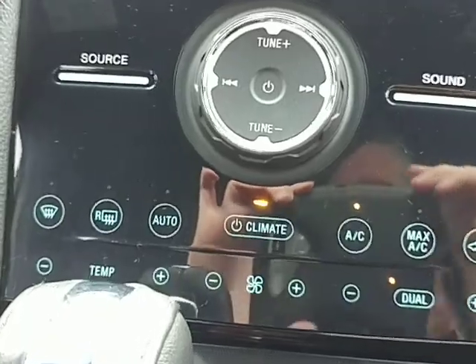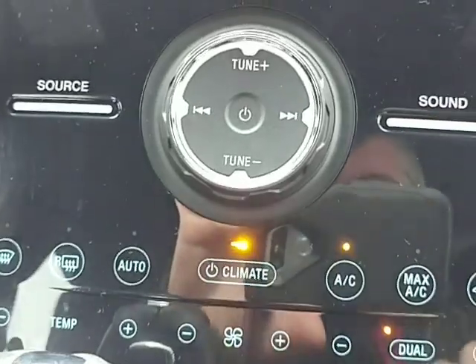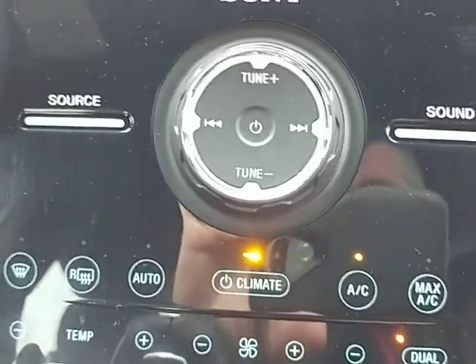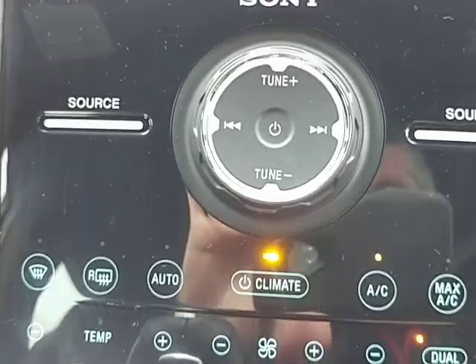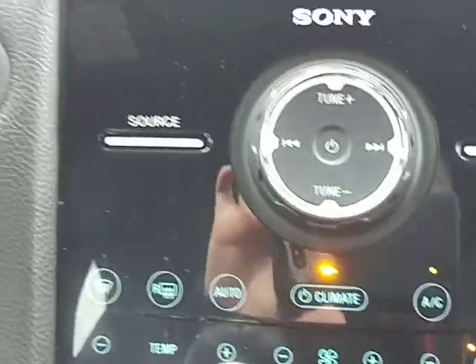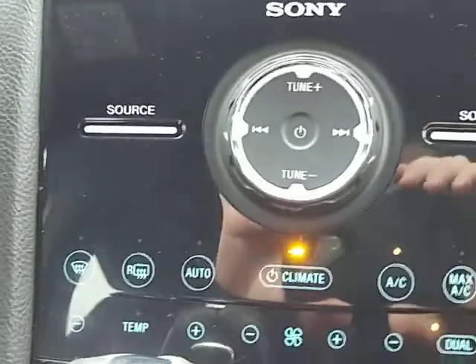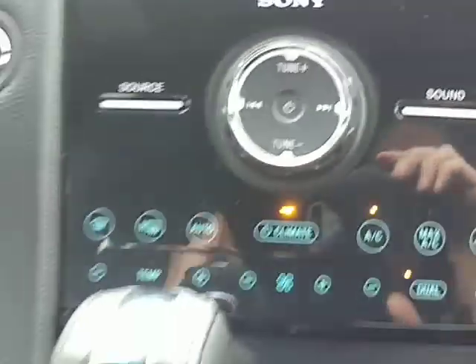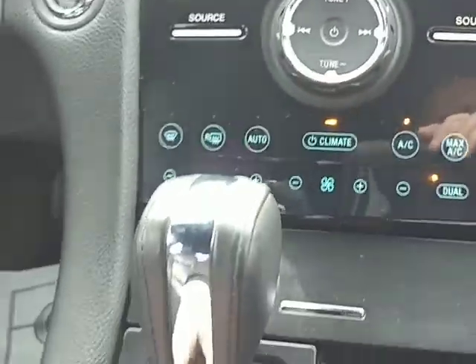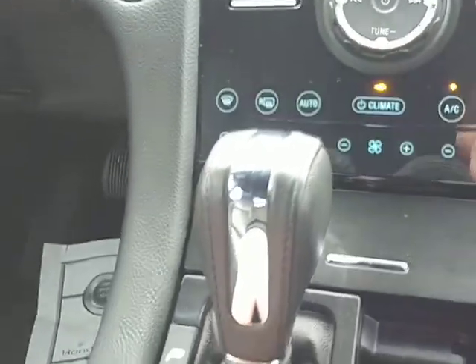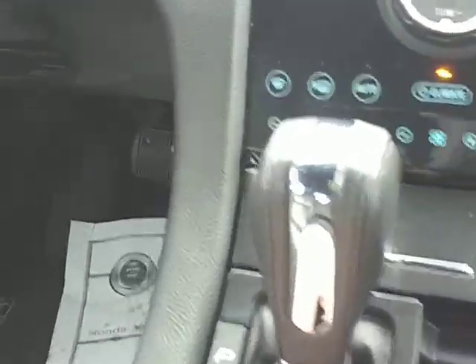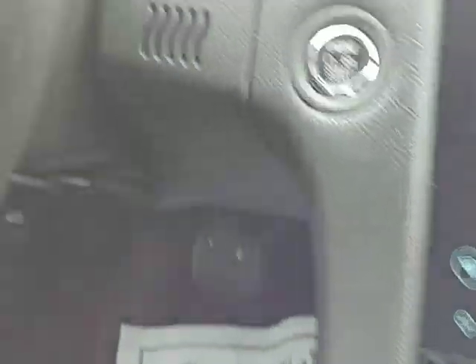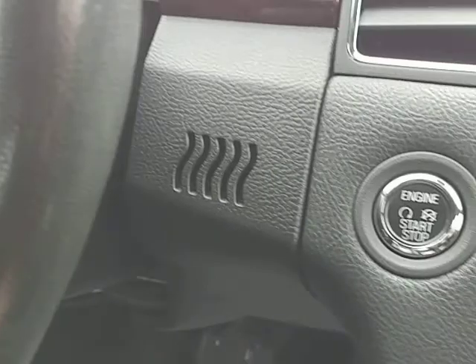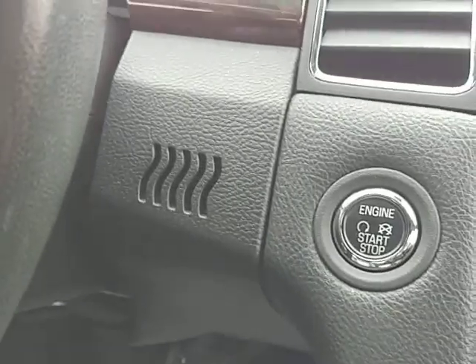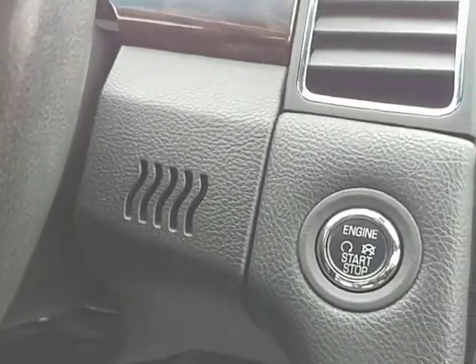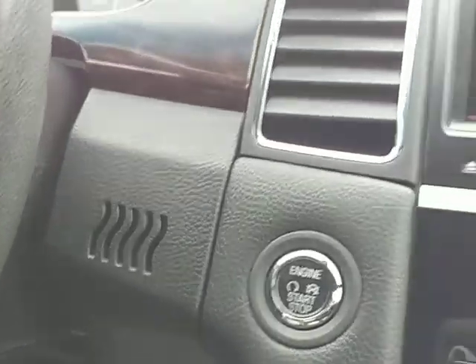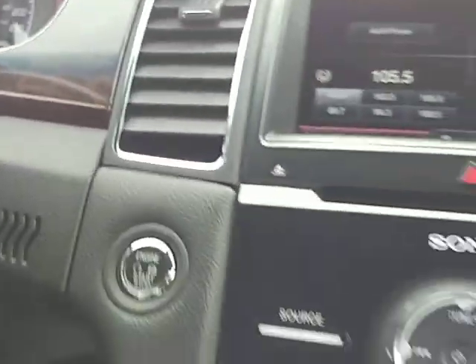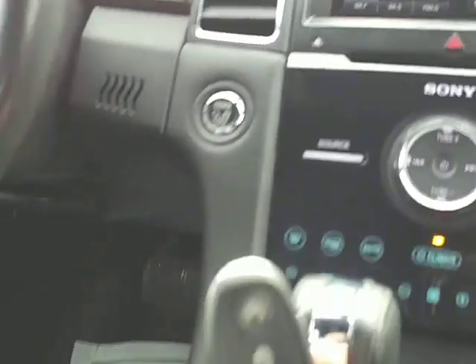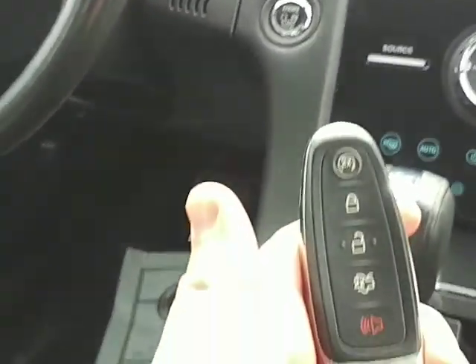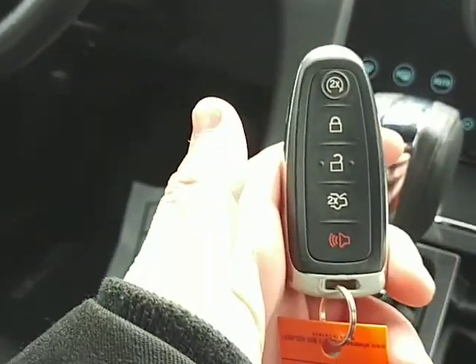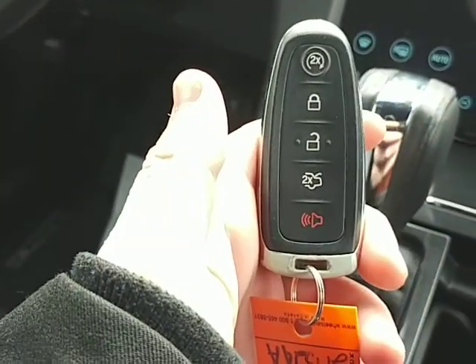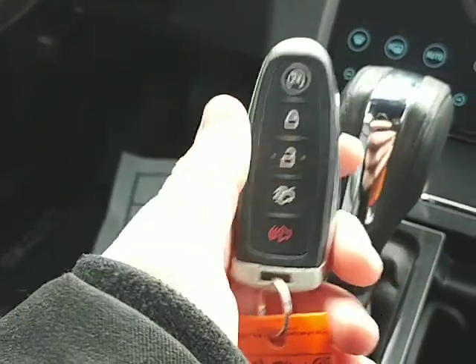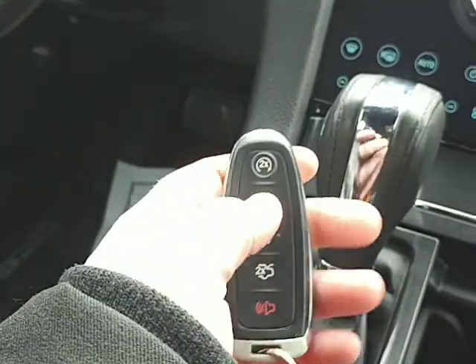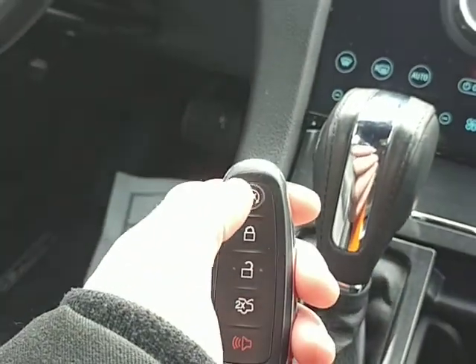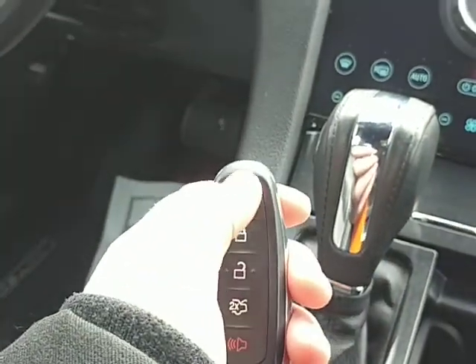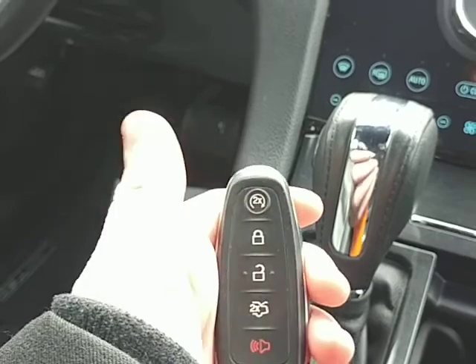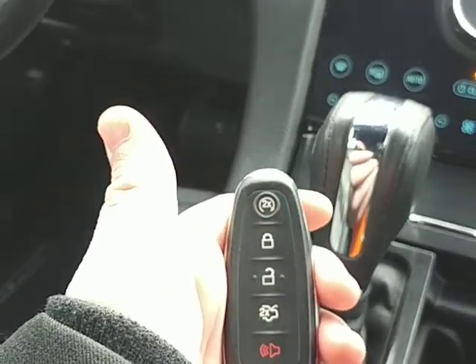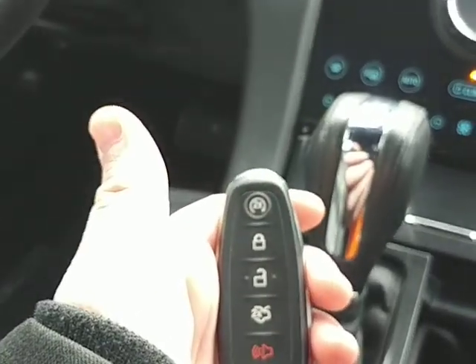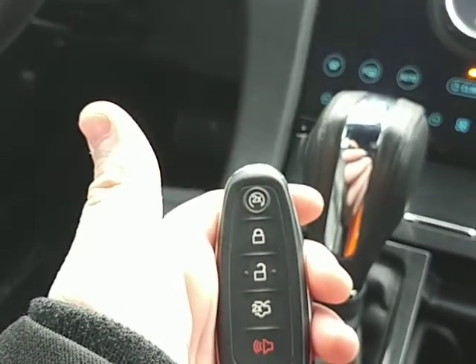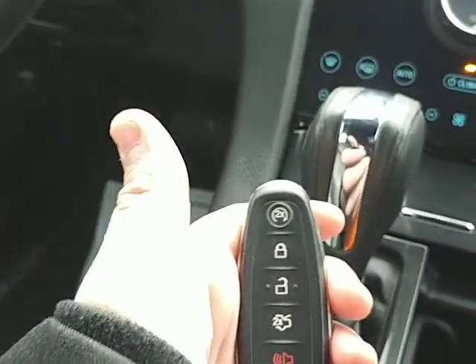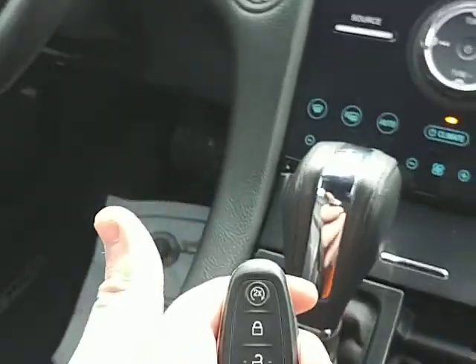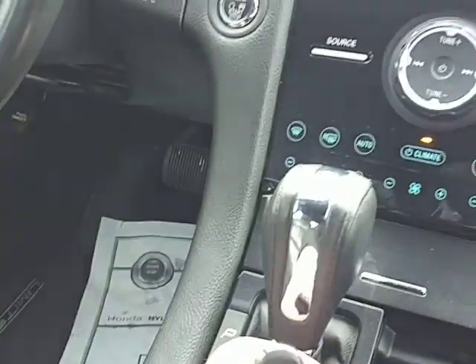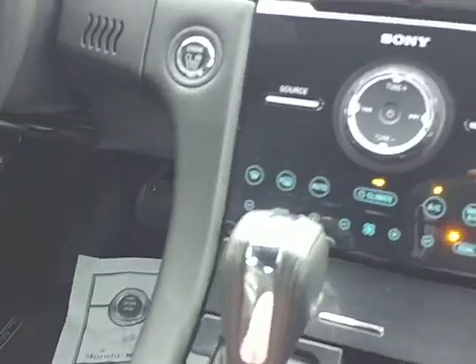If you notice you've got fan speed, temperature, all that kind of stuff. Moving on to the key, you'll notice it is a push-button start and it does have a remote starter. You just double tap that top button and everything starts up for you.